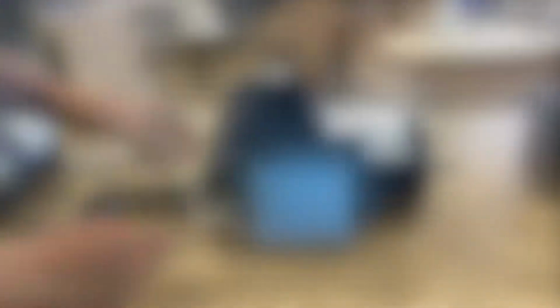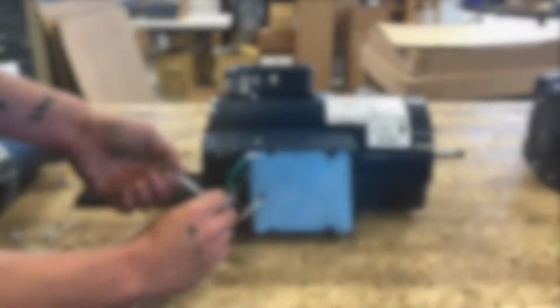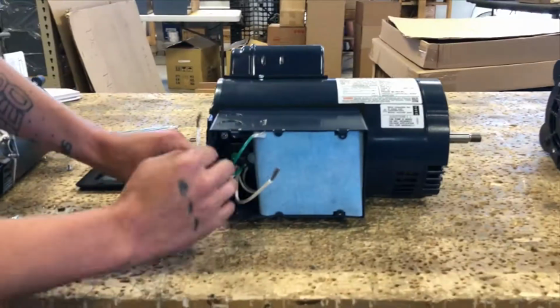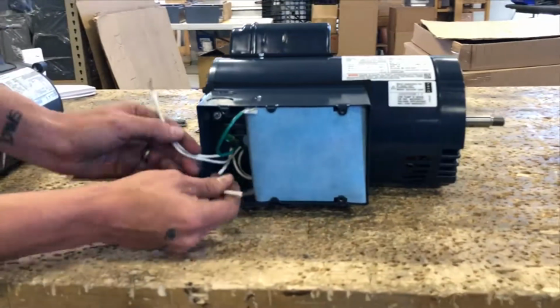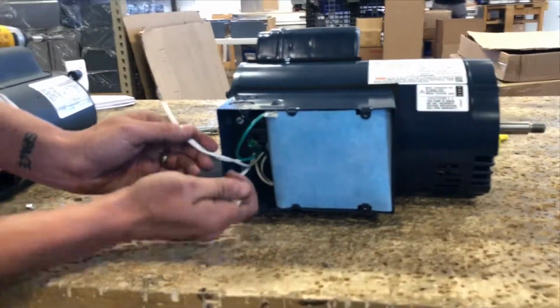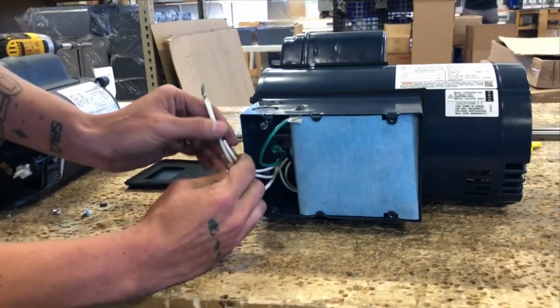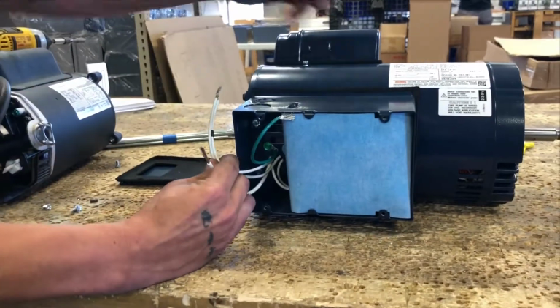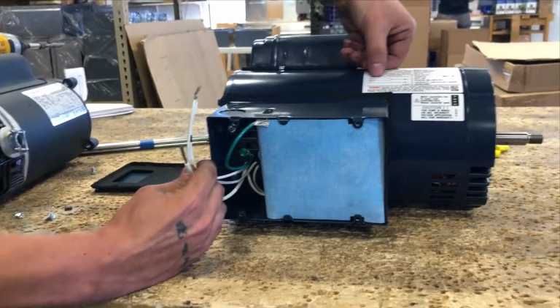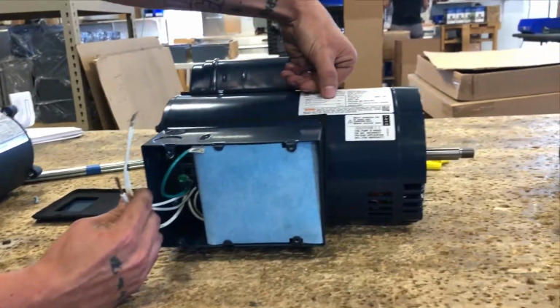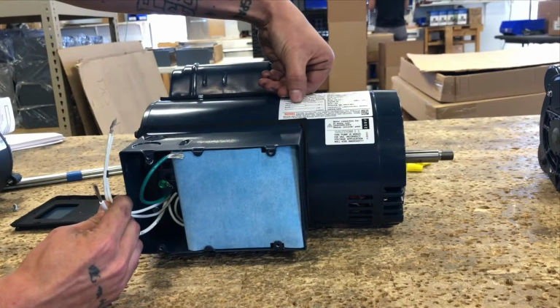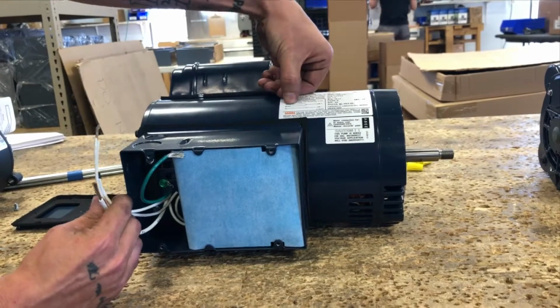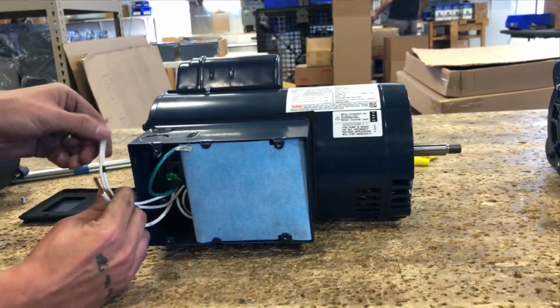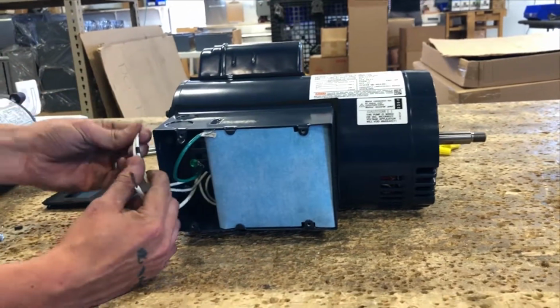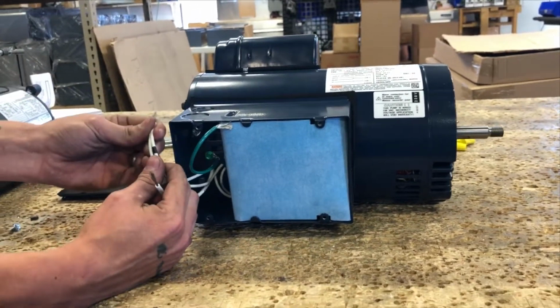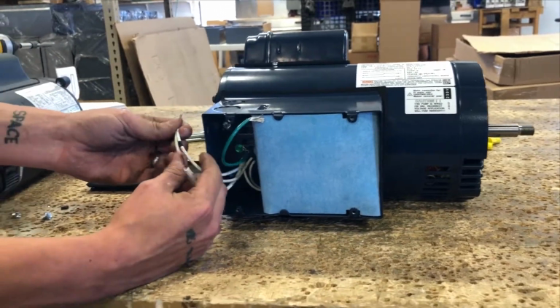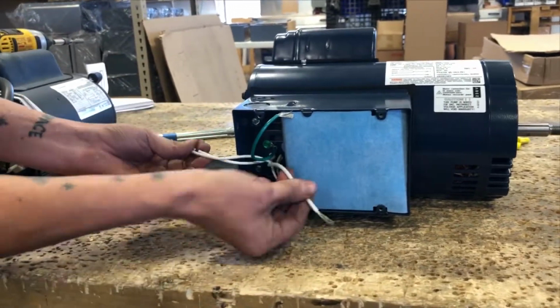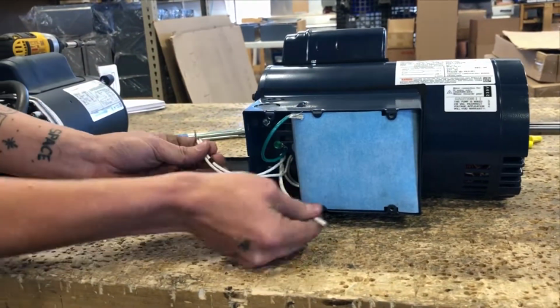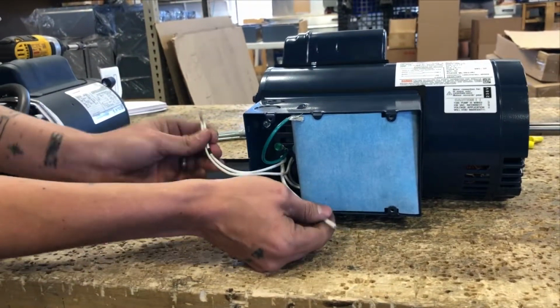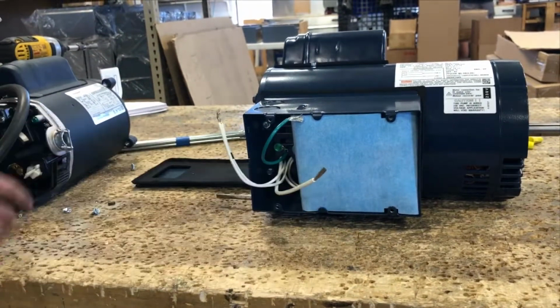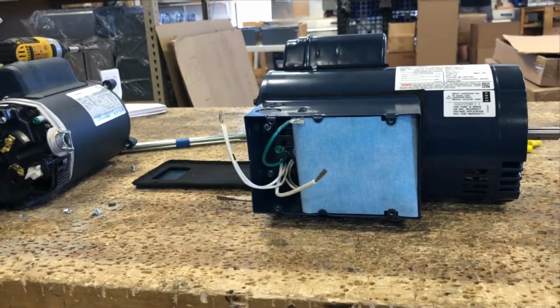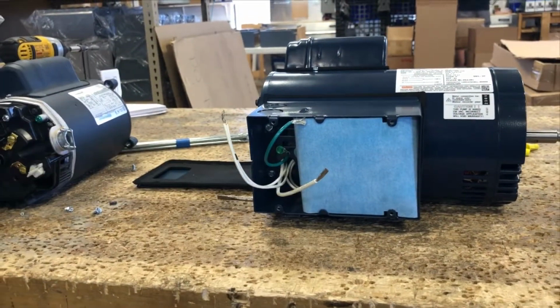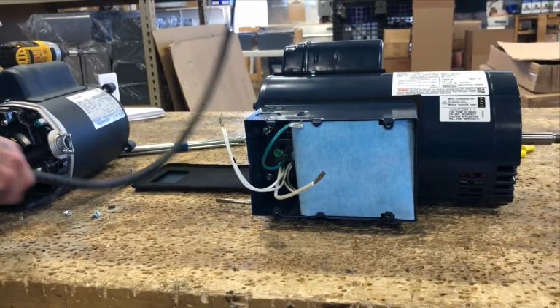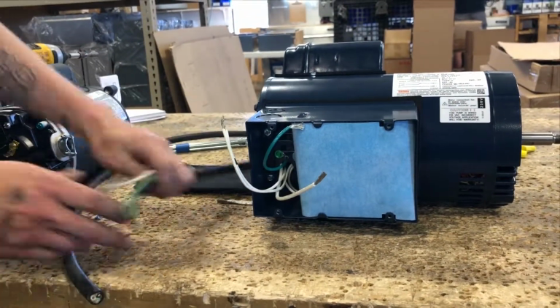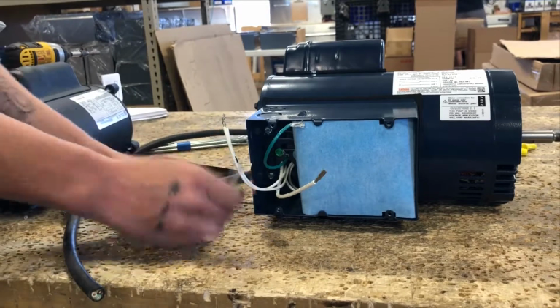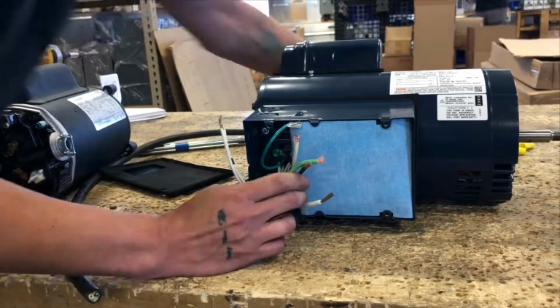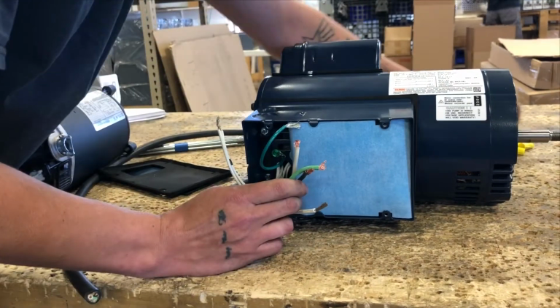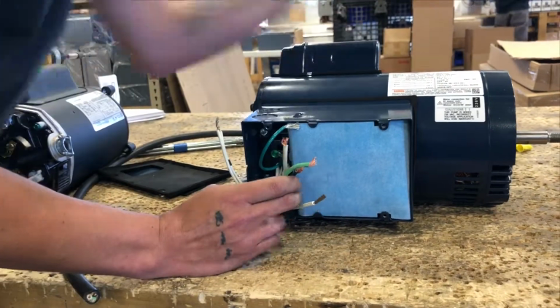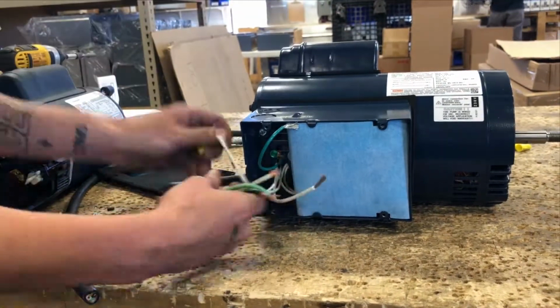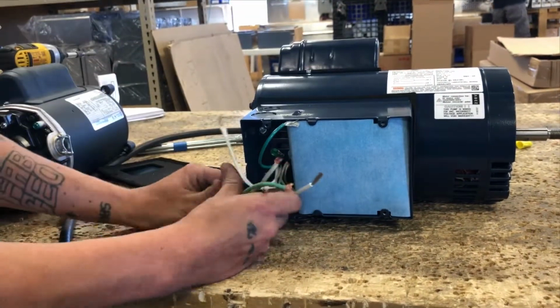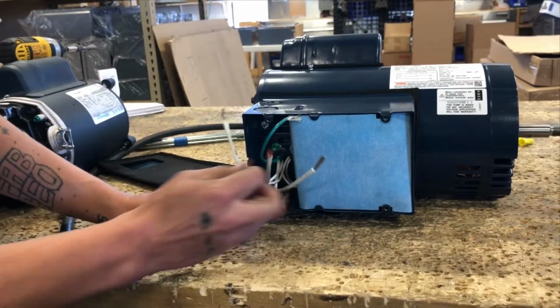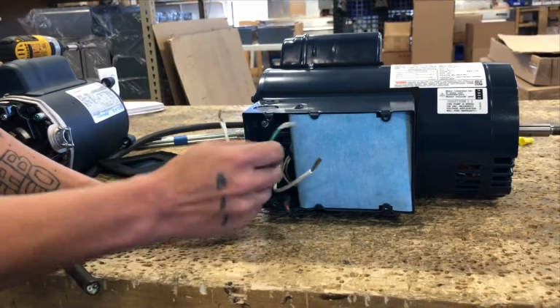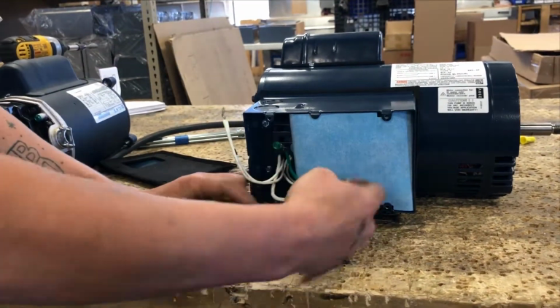Step 5: Once you are inside of the junction box you will see two sets of leads. As referenced on the wiring diagram, line 2 will have a white wire and a black wire. Look for that black mark located on the white wire.